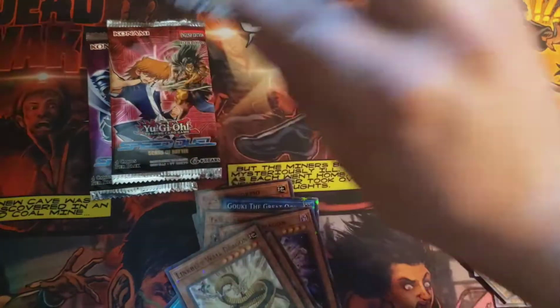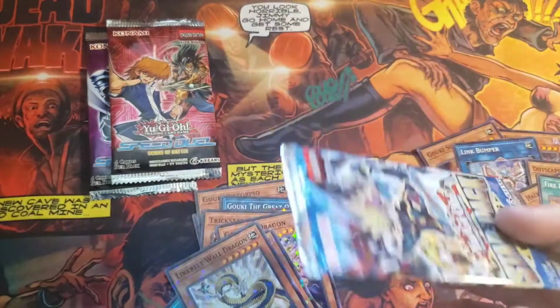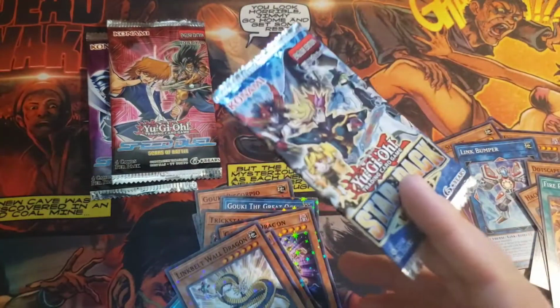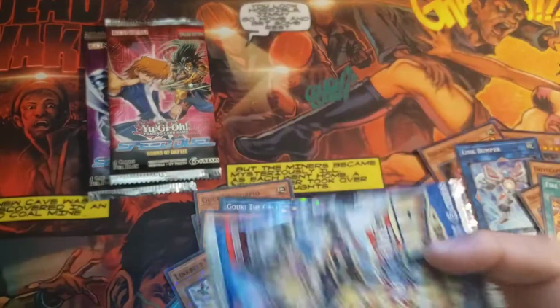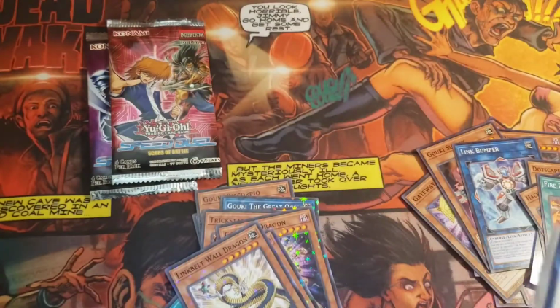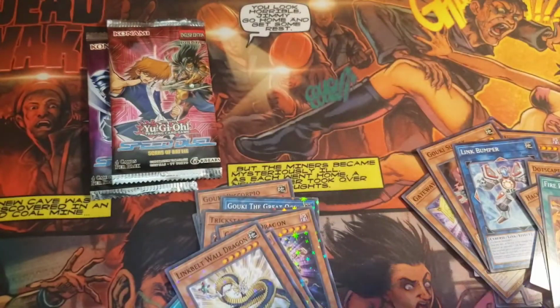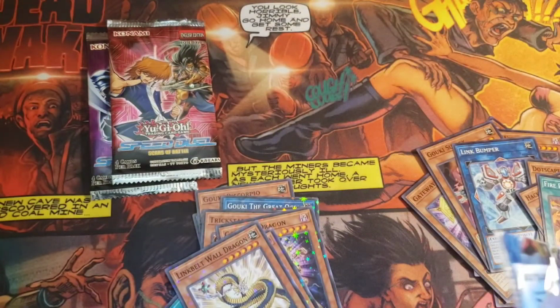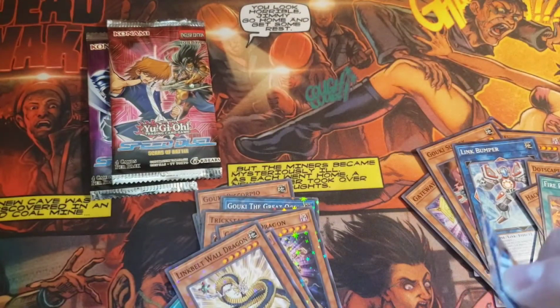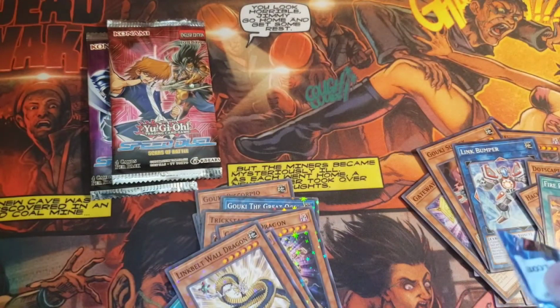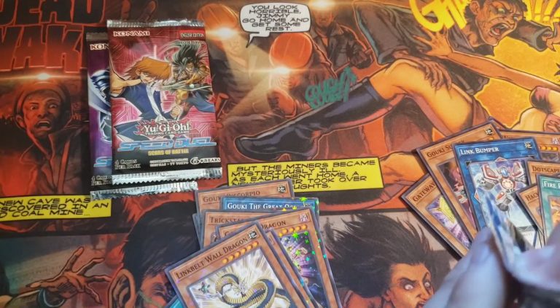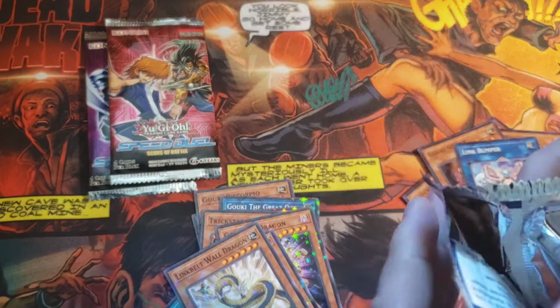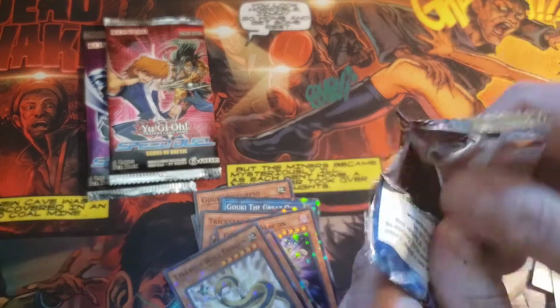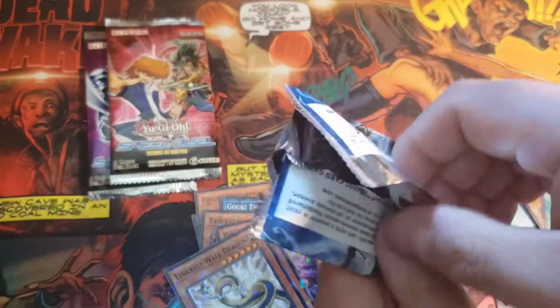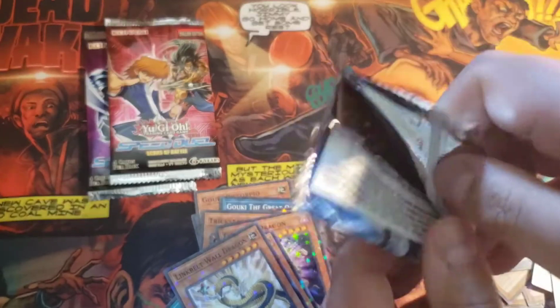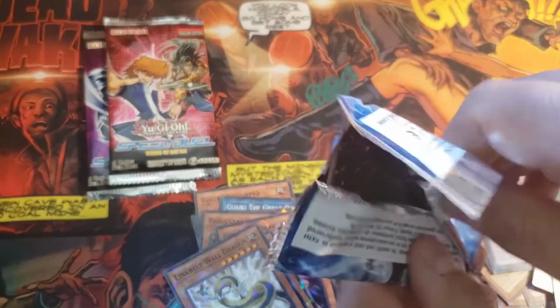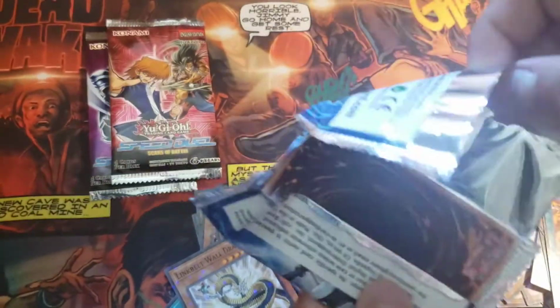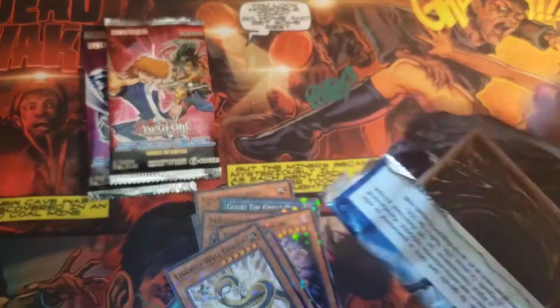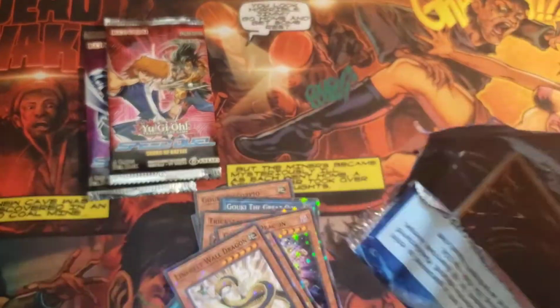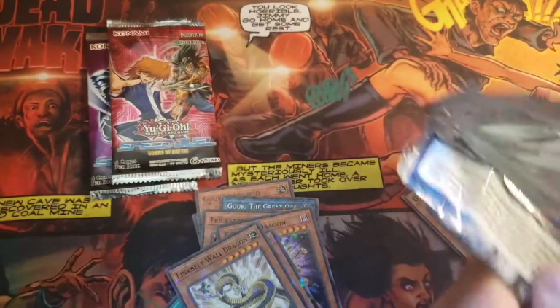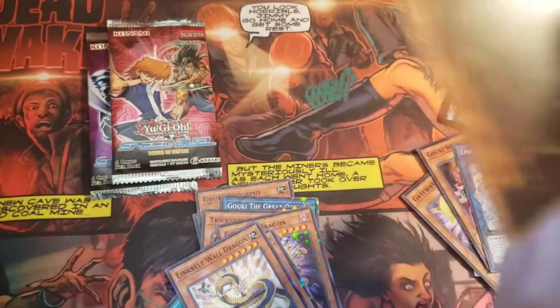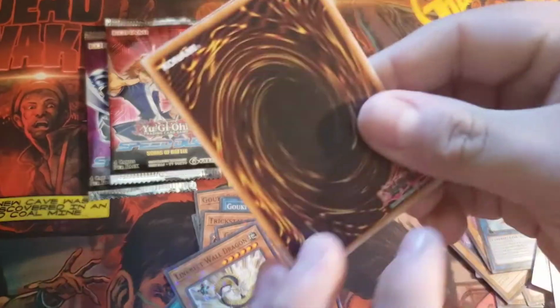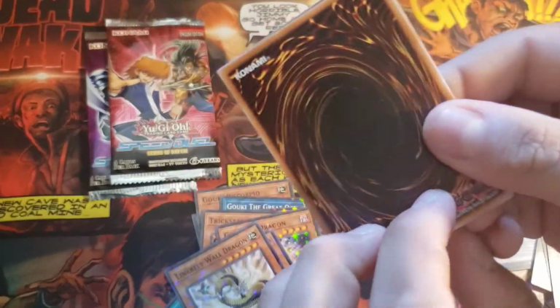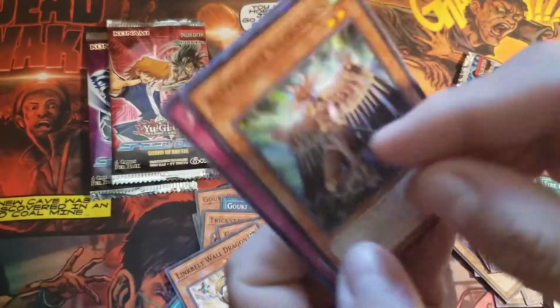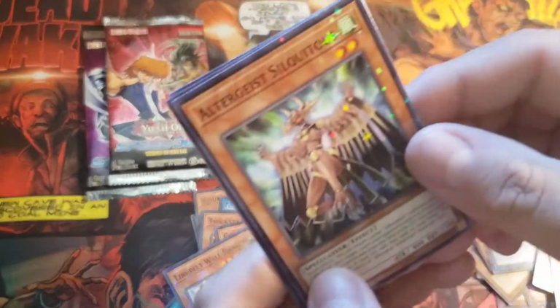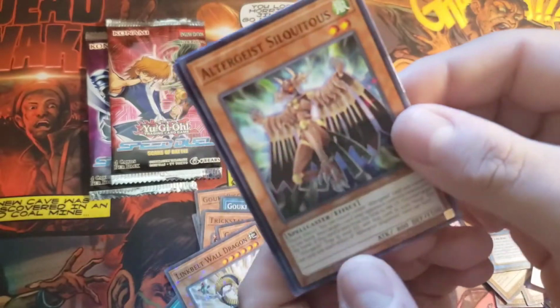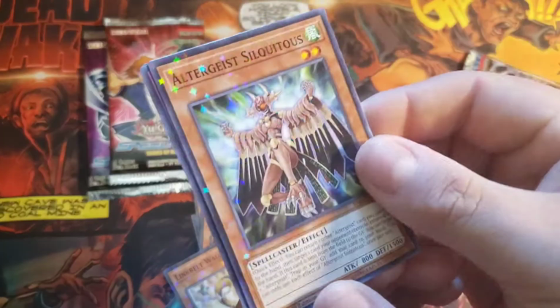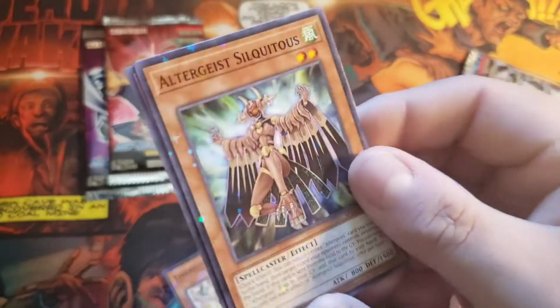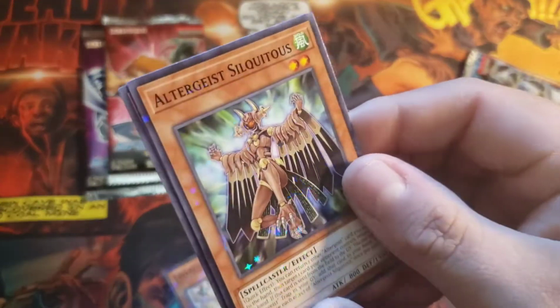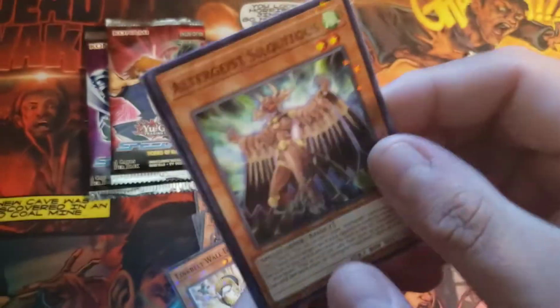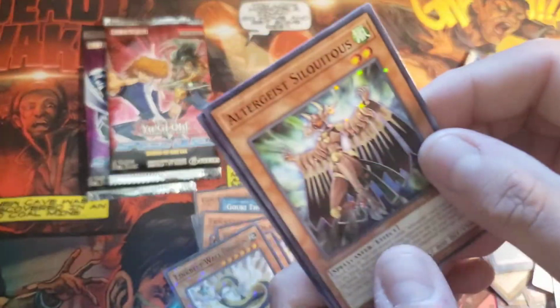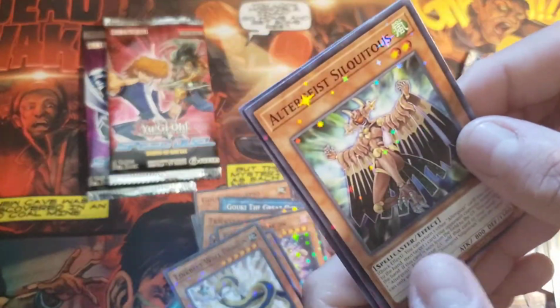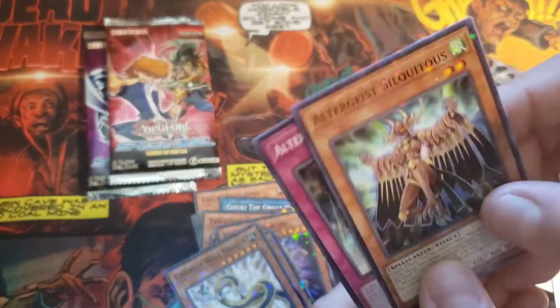Last Star Pack range for today's opening. Can we pull a Star Foil Dot Scraper or a Star Foil Jacket? Let's find out. And an Altergeist Silquitus is our Star Foil.